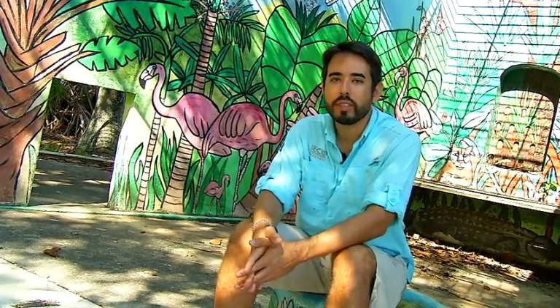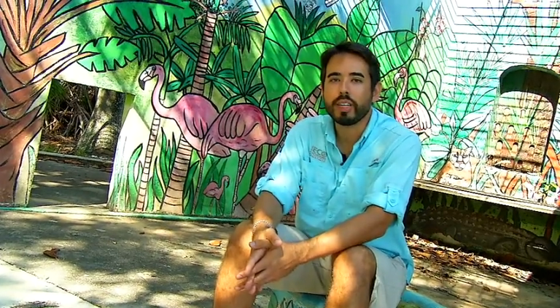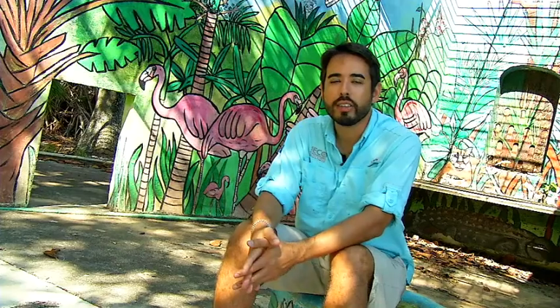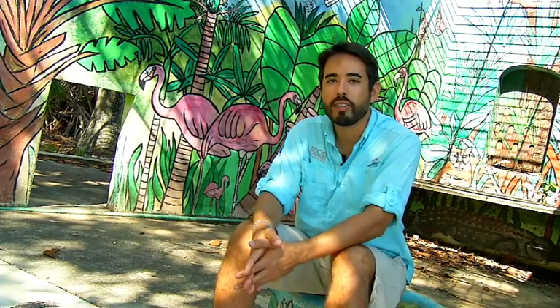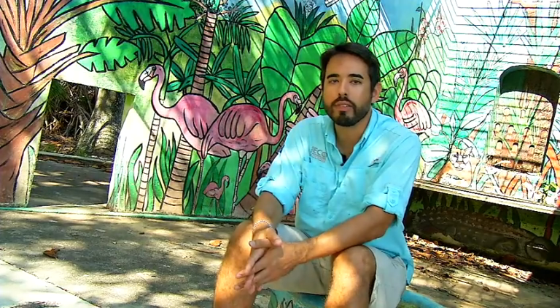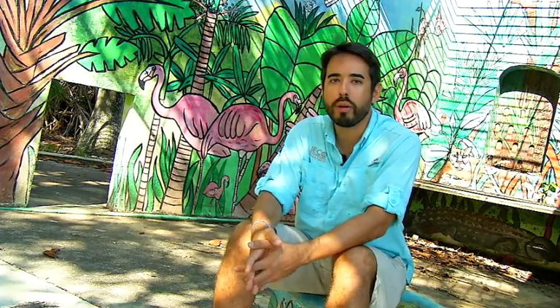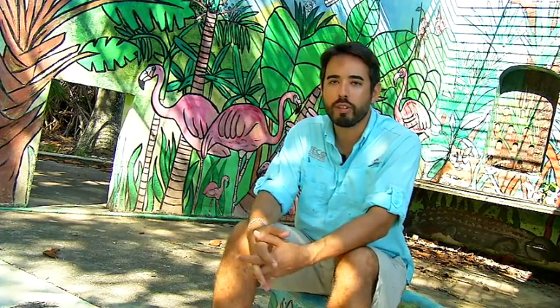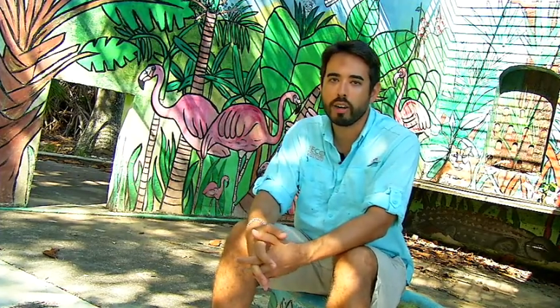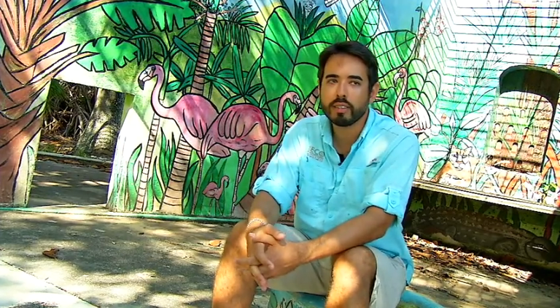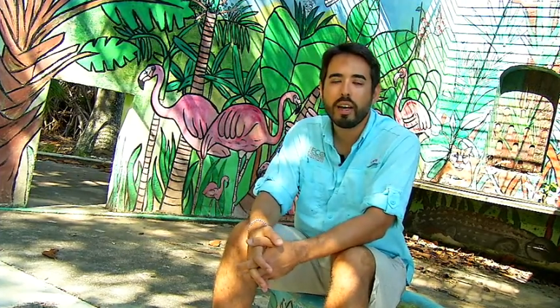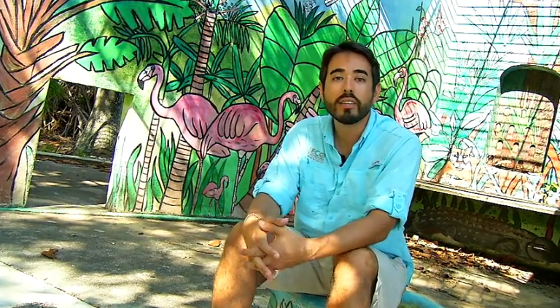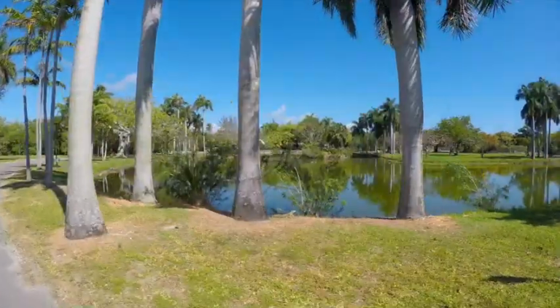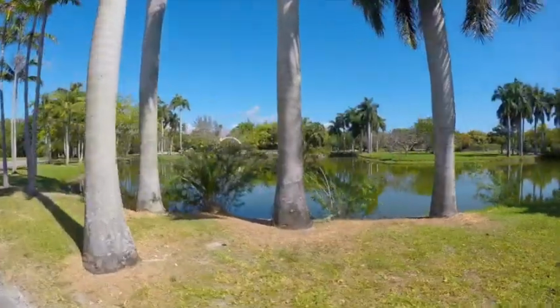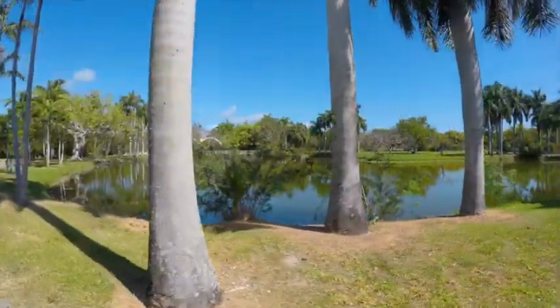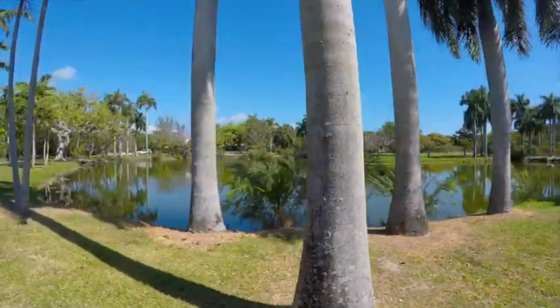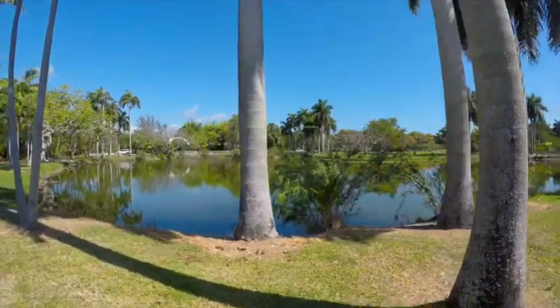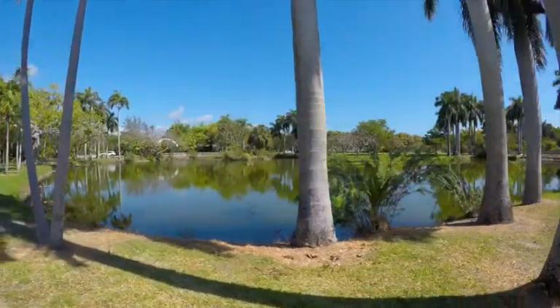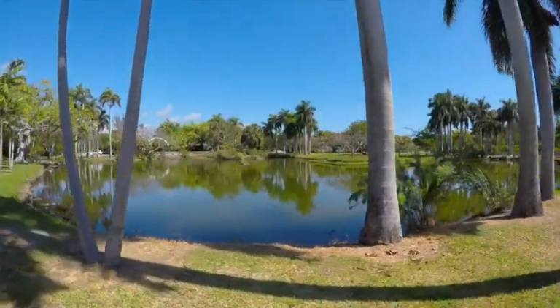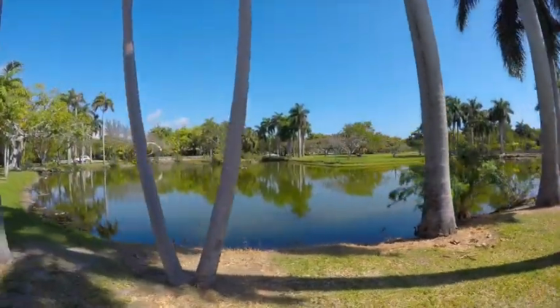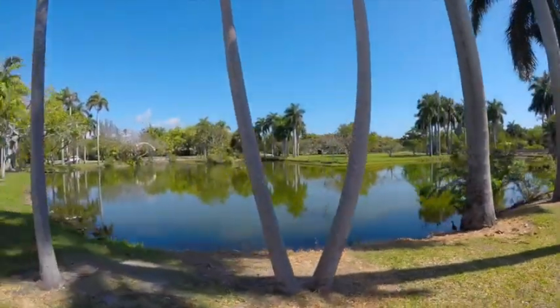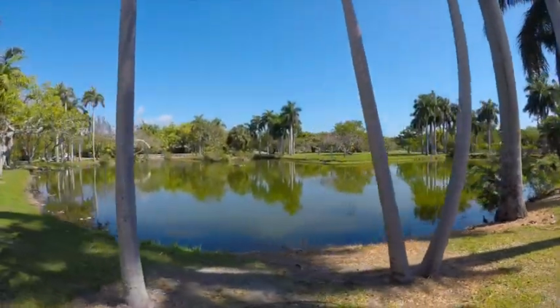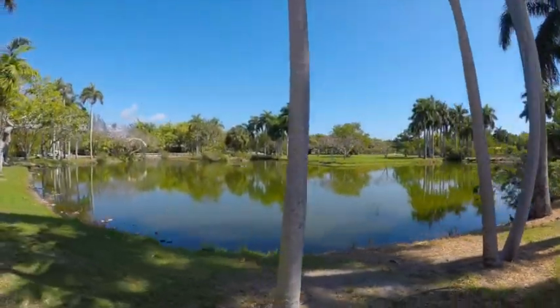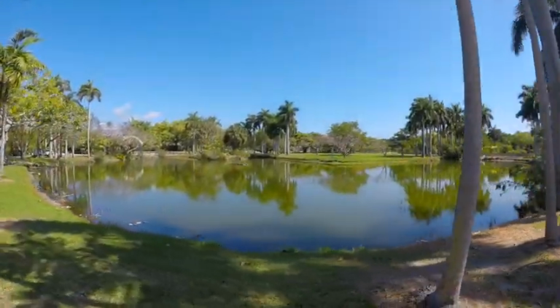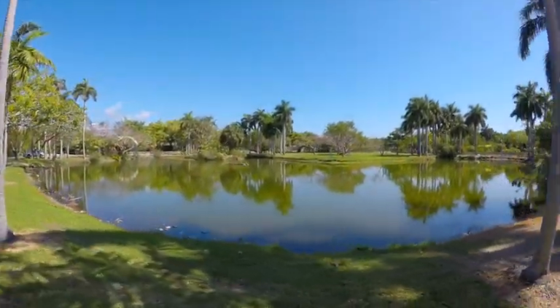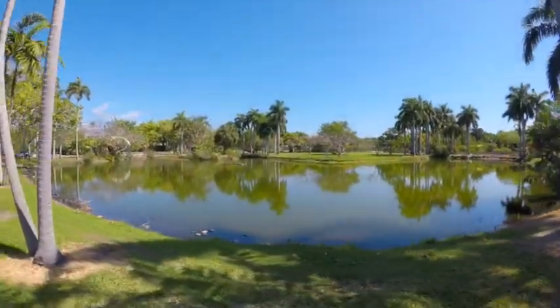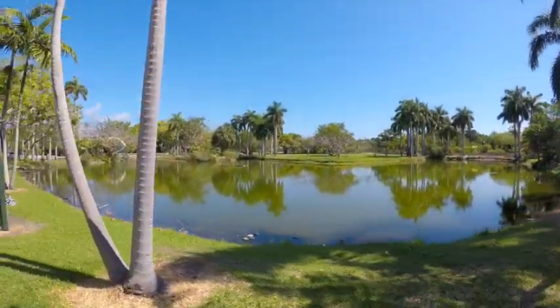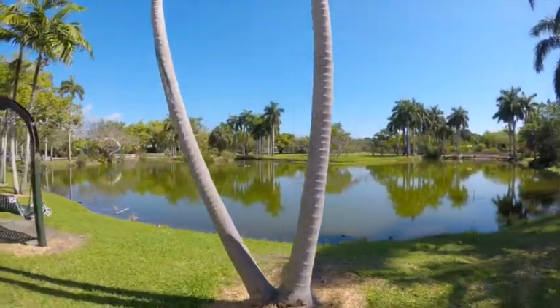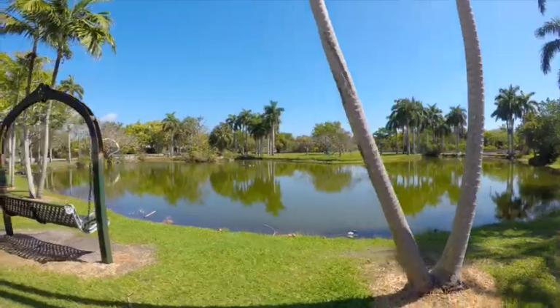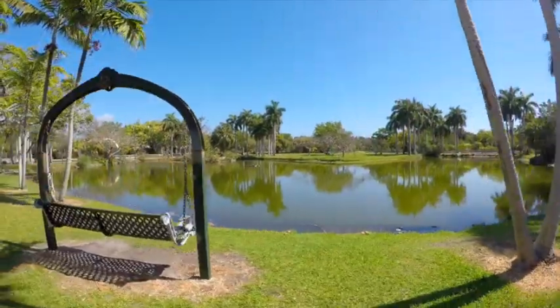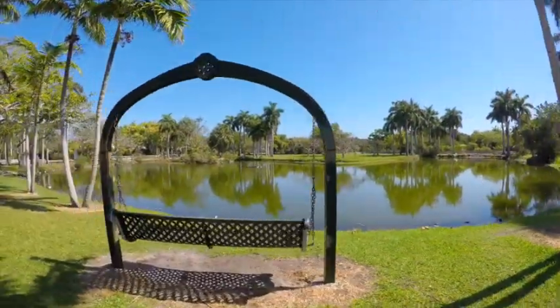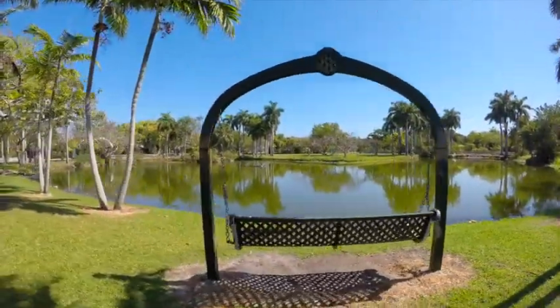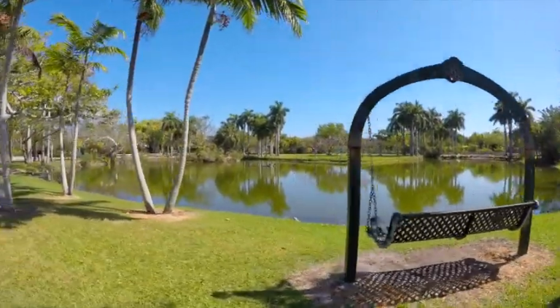Today we're down here on the south end of Crandon Park in Crandon Gardens. This area has a lot of history and culture behind it, dating as far back as the native peoples that used to live here on Key Biscayne and in Miami — the Tequesta.